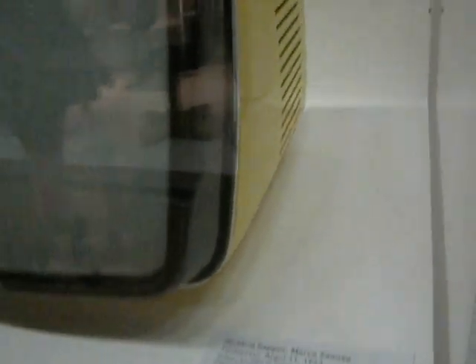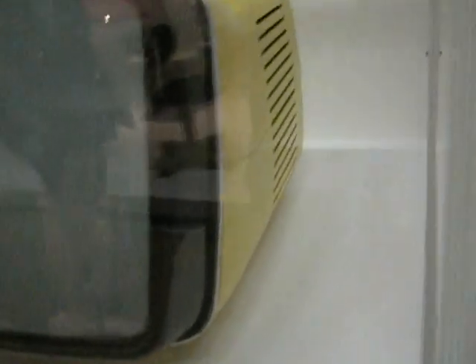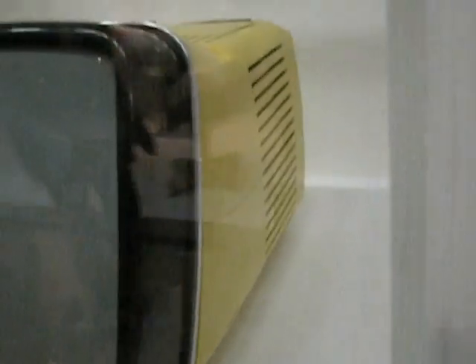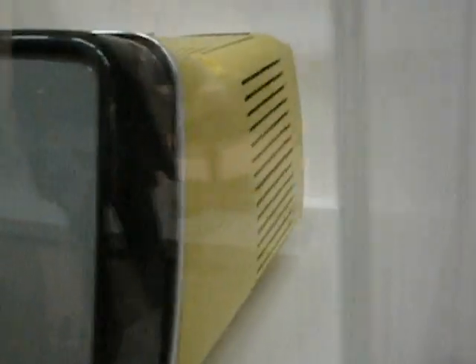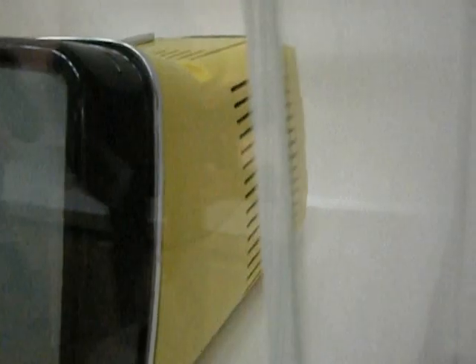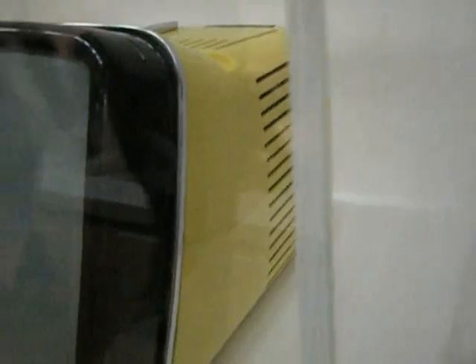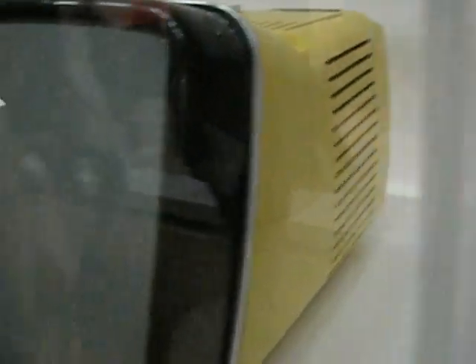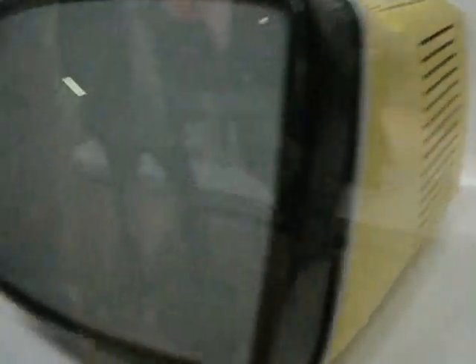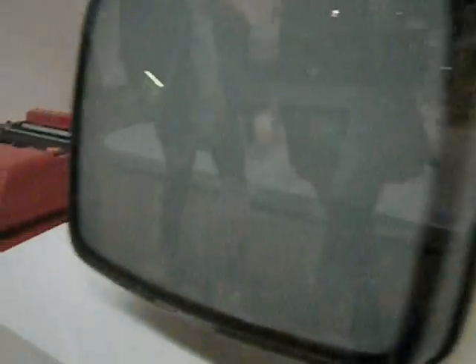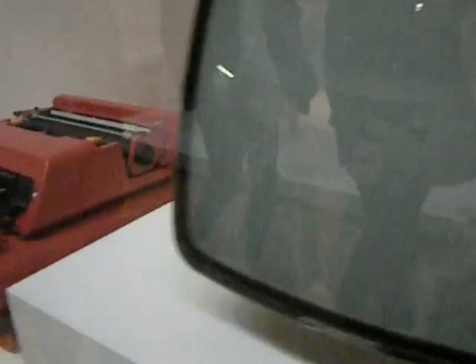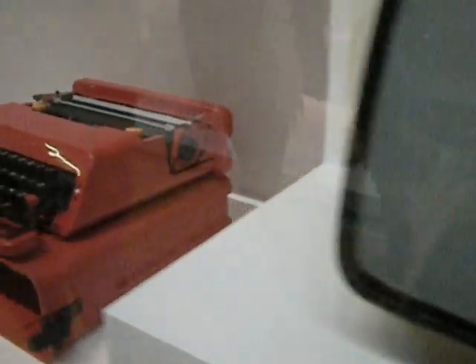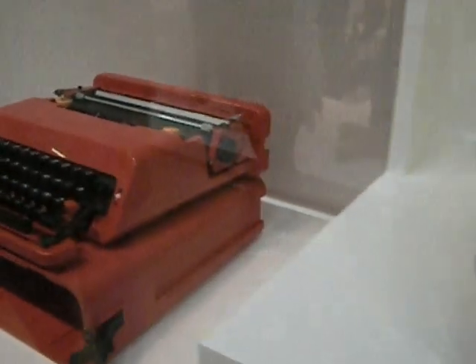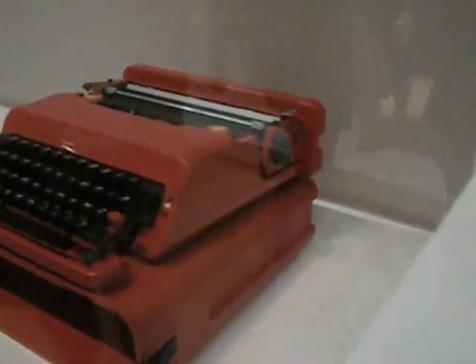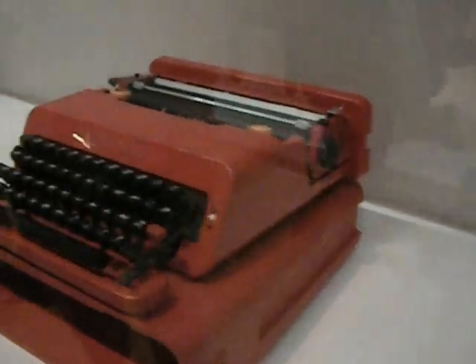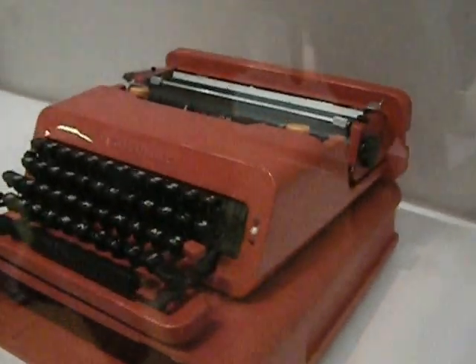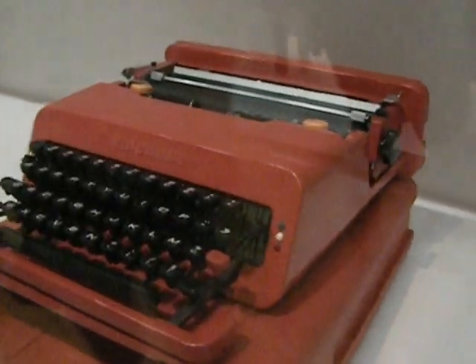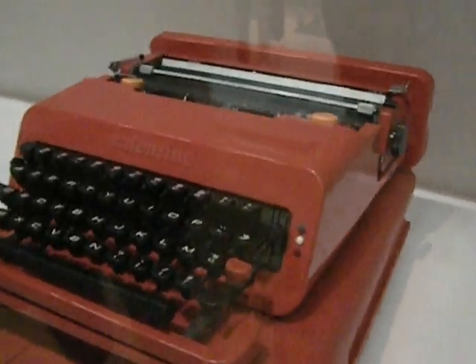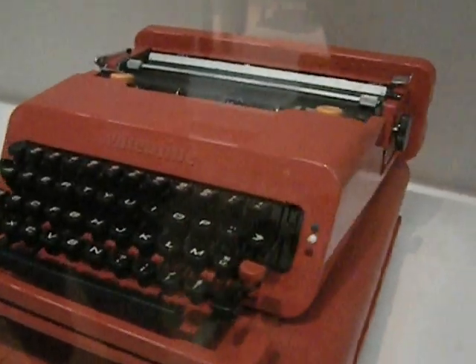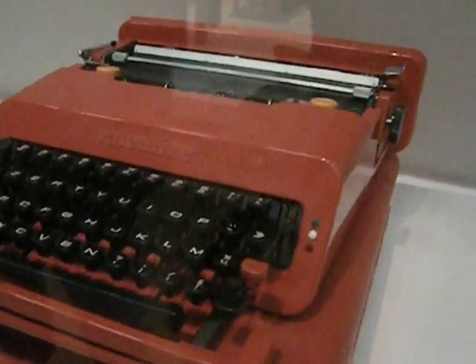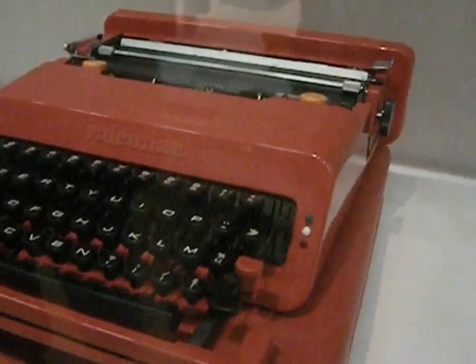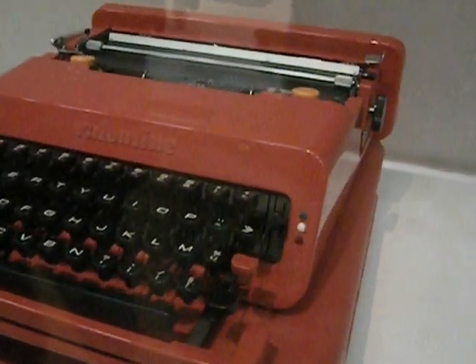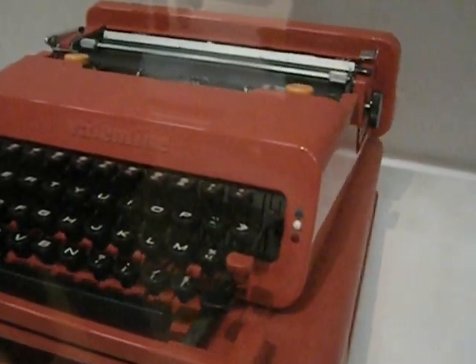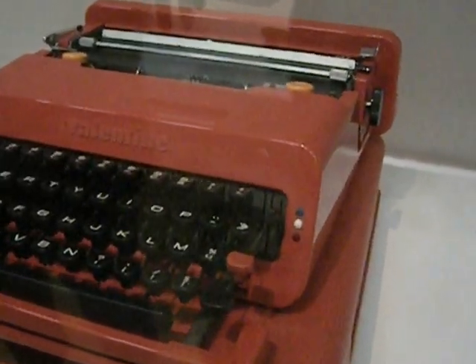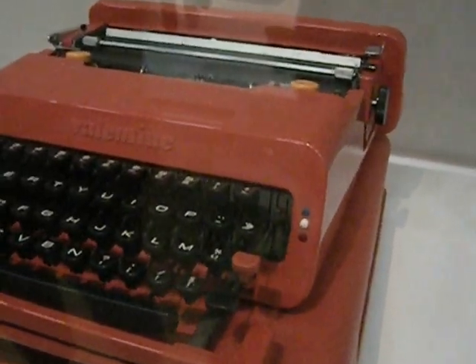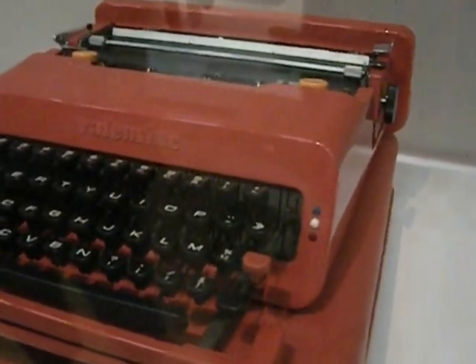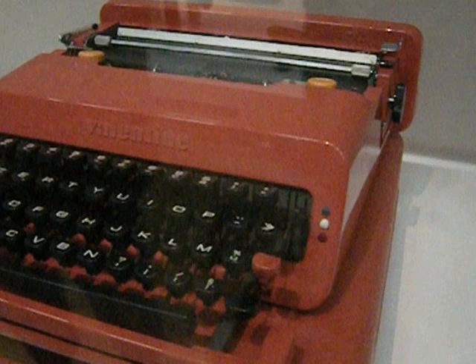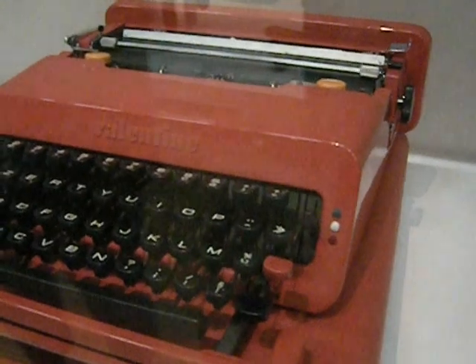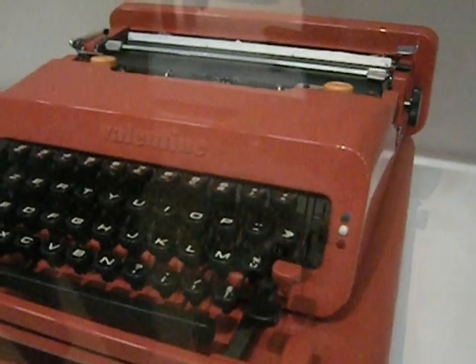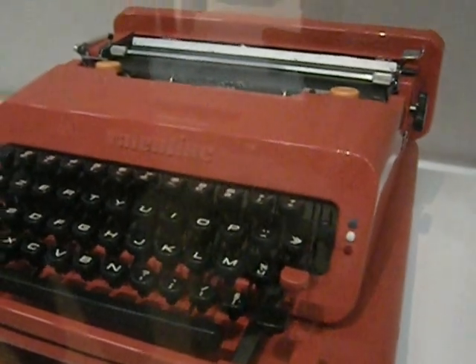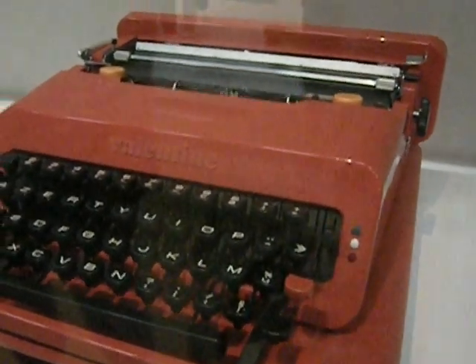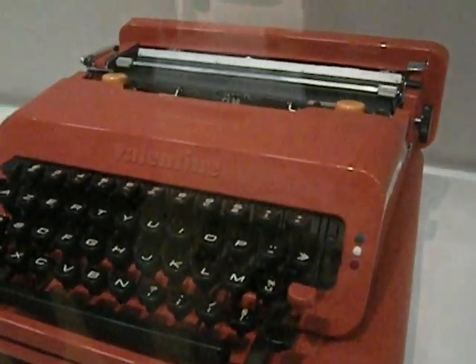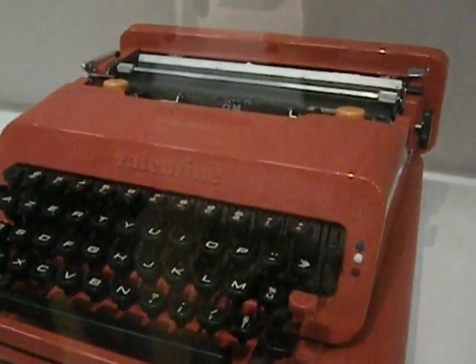This is Italian. That doesn't surprise me. Look at this typewriter — this is 1969. It's beautiful.